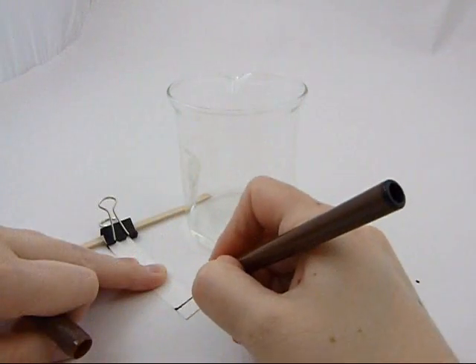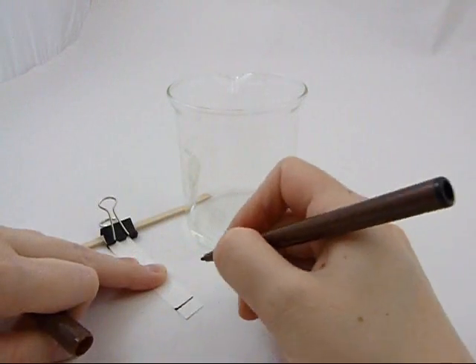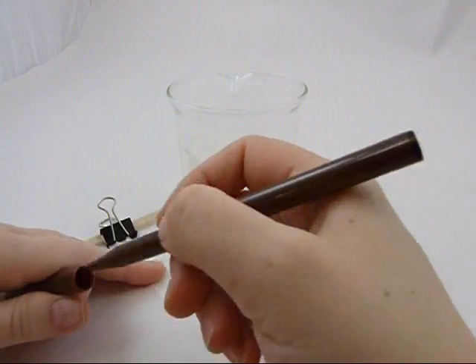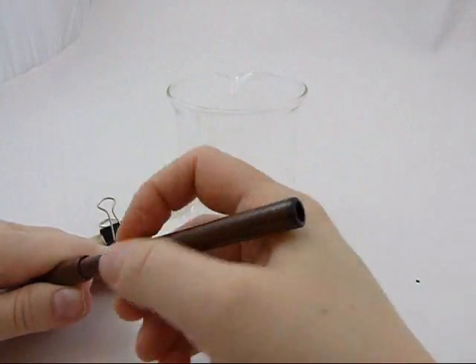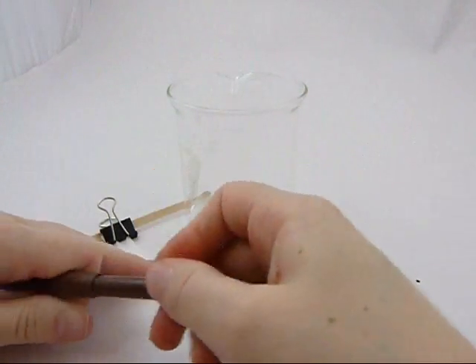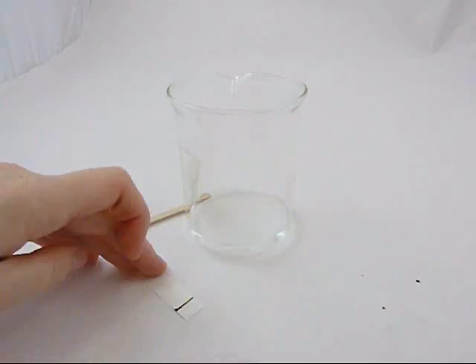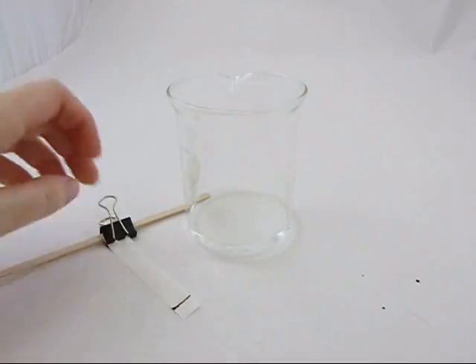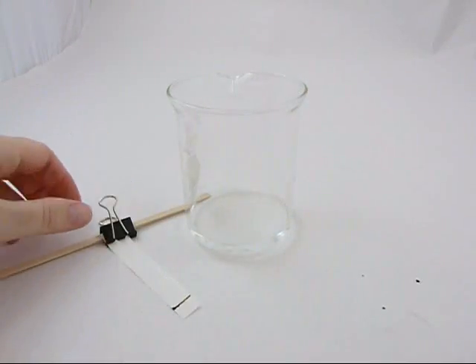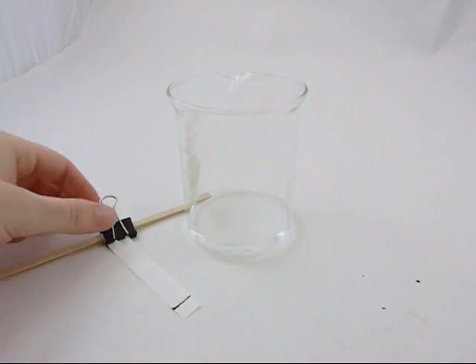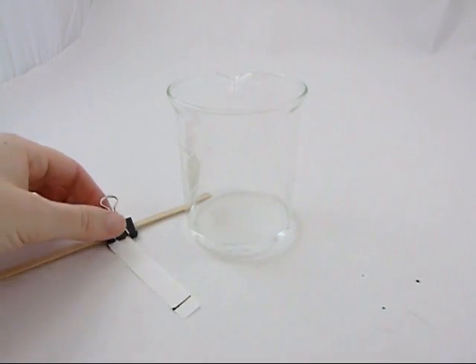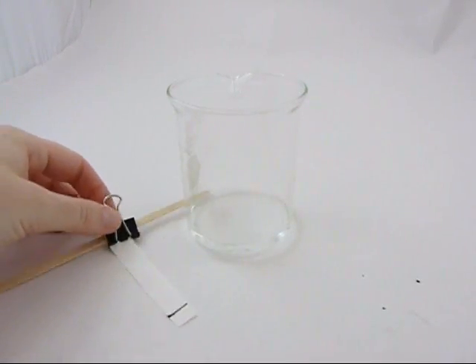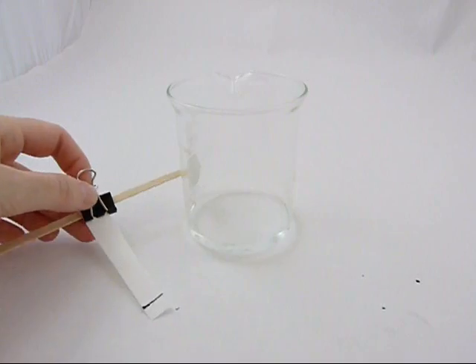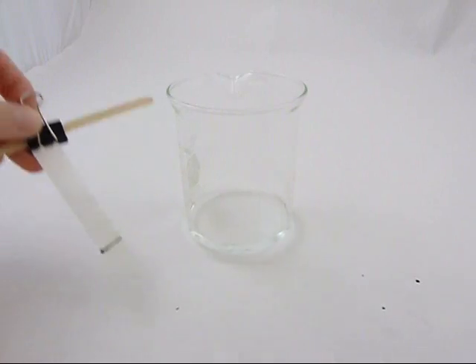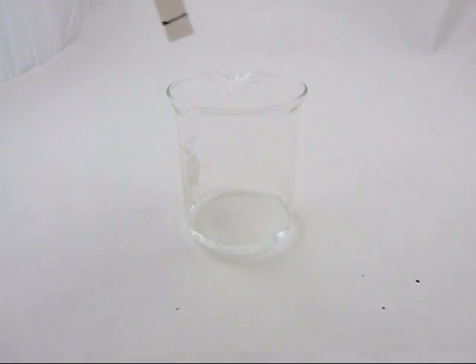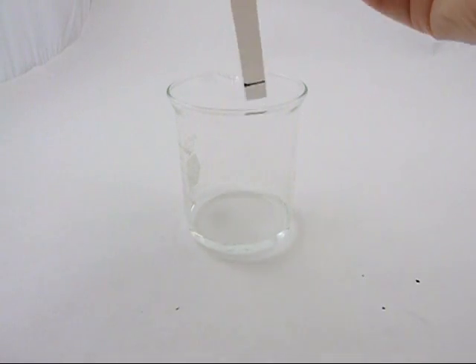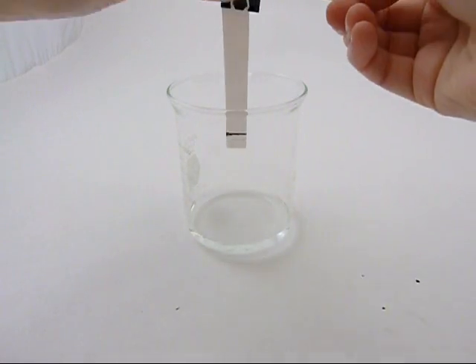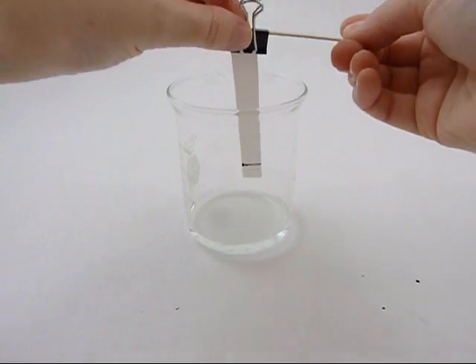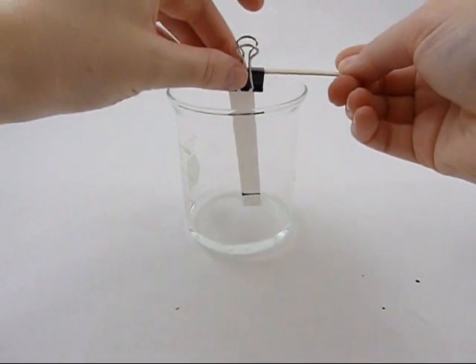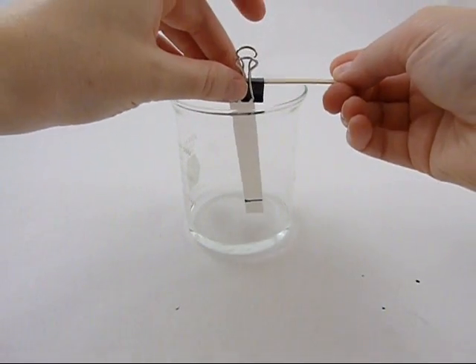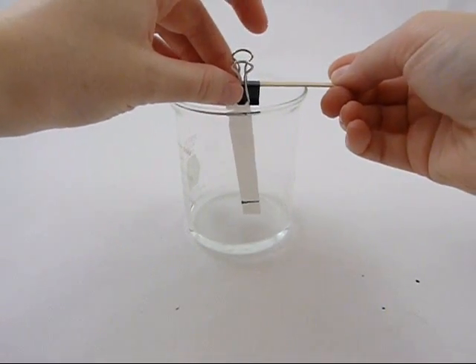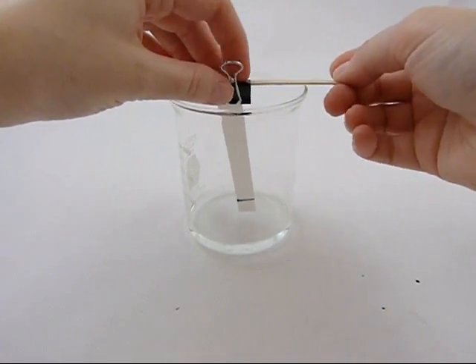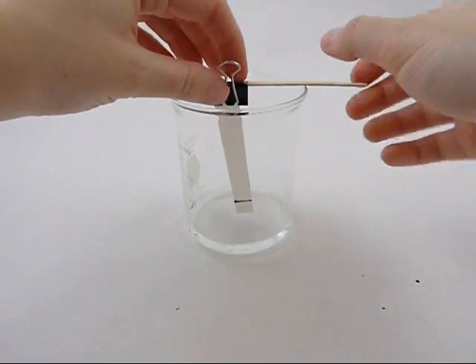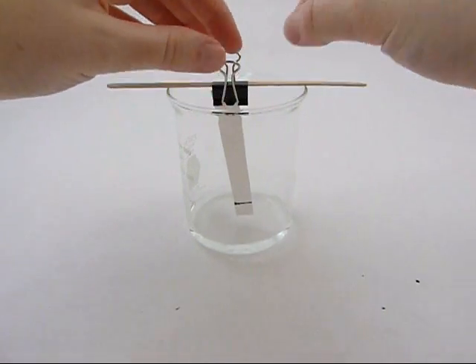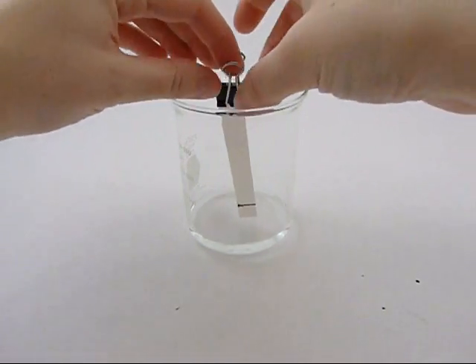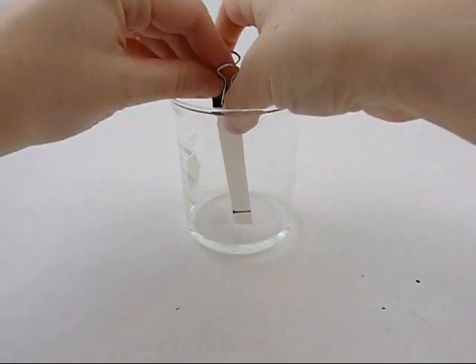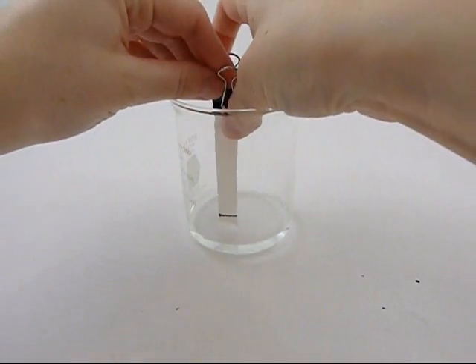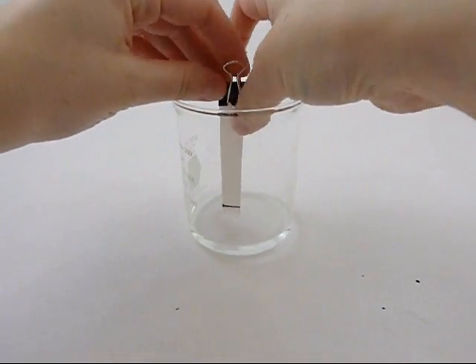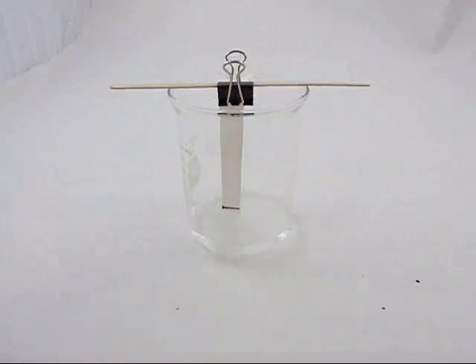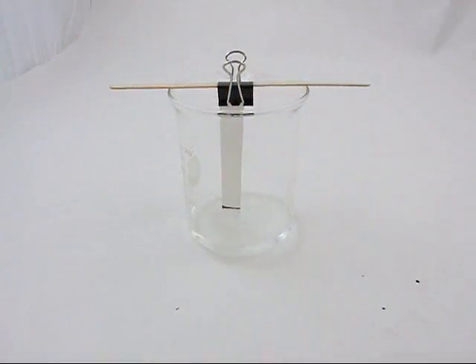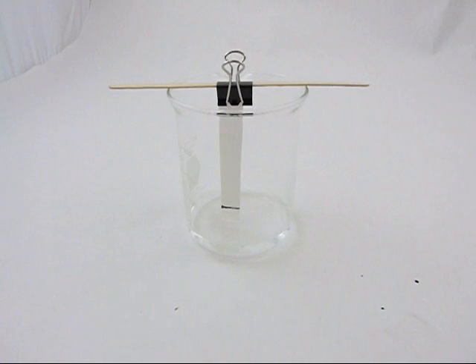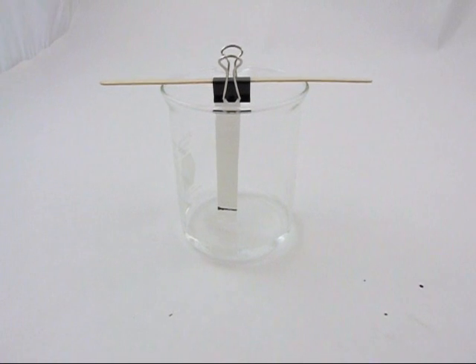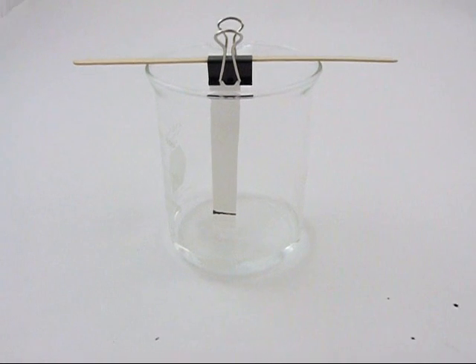First, we'll draw a line on a strip of filter paper with a marker. Then, we'll suspend the paper strip in a beaker with the water level just below the line.